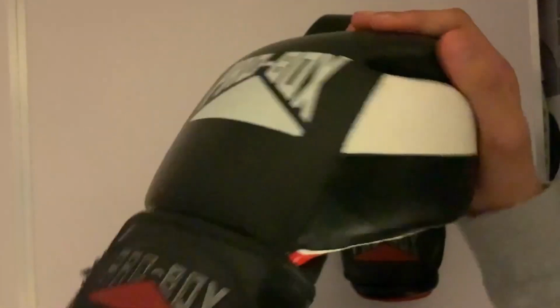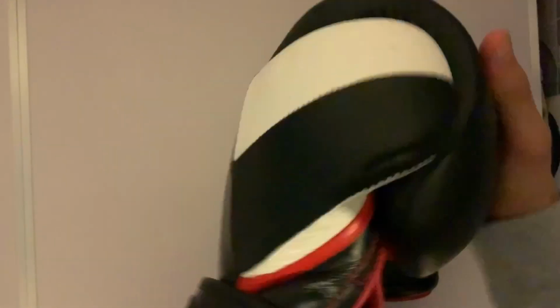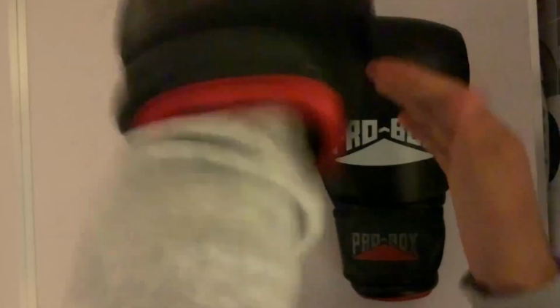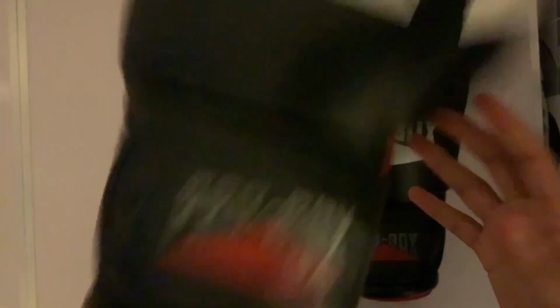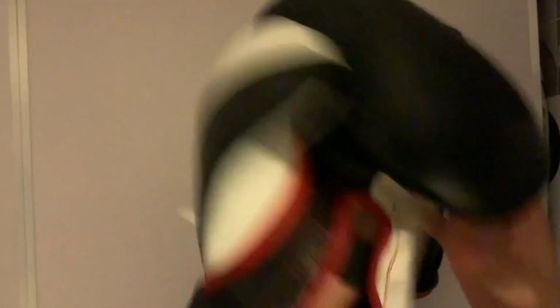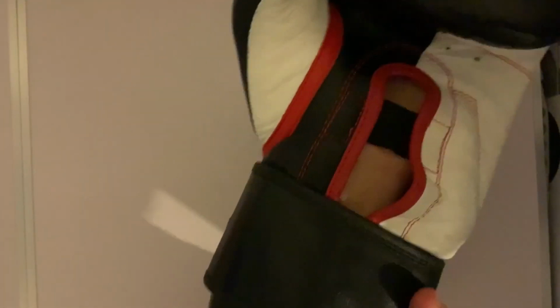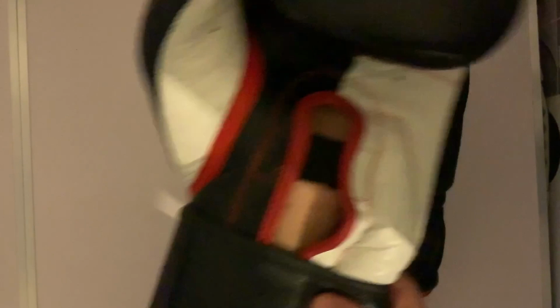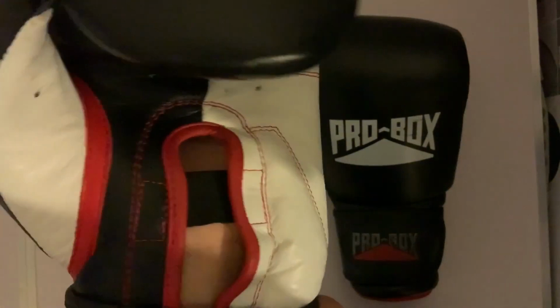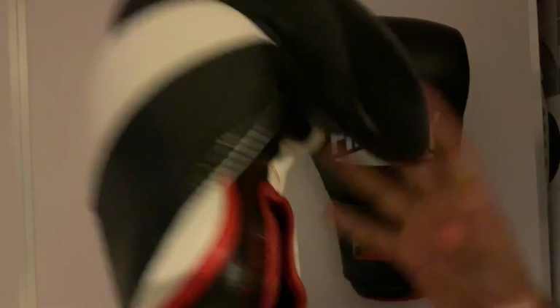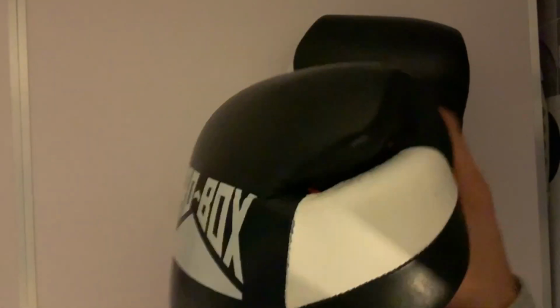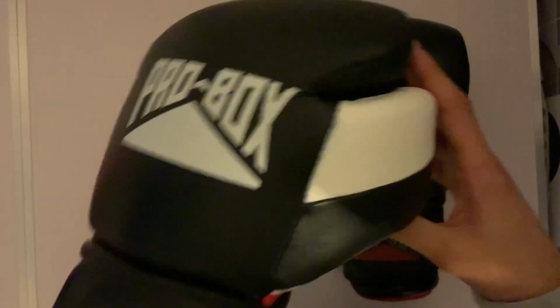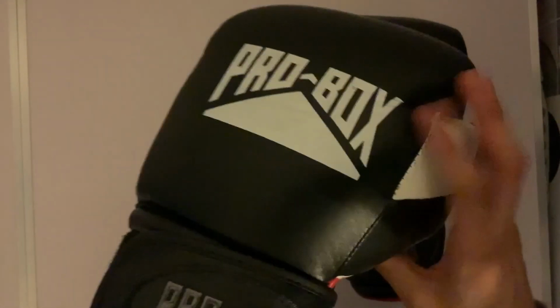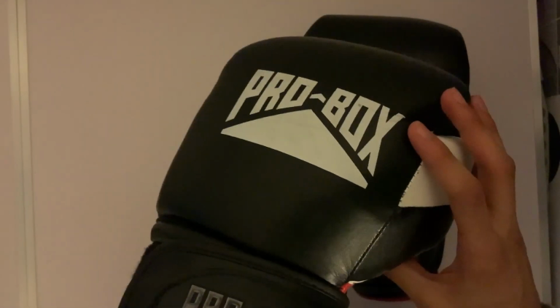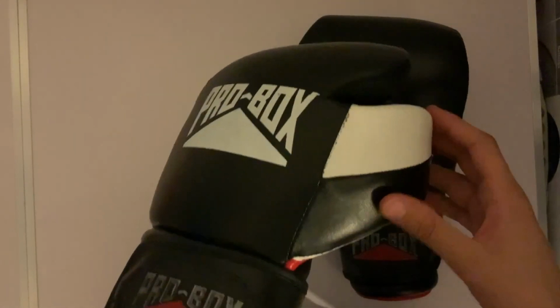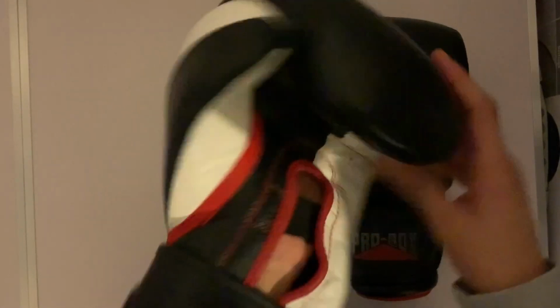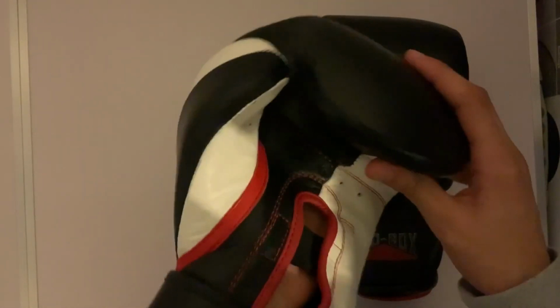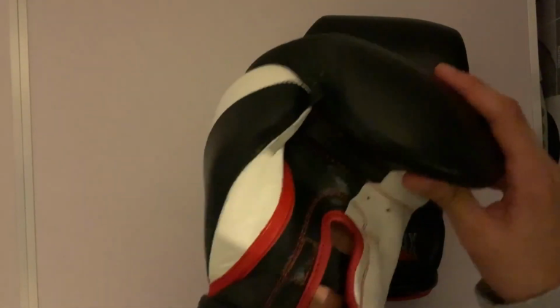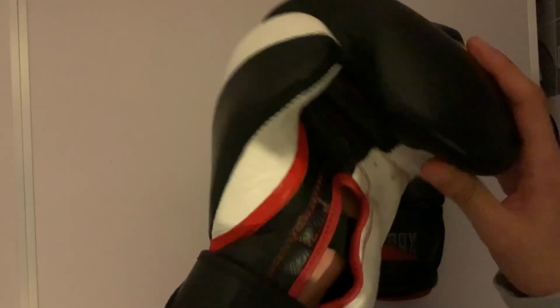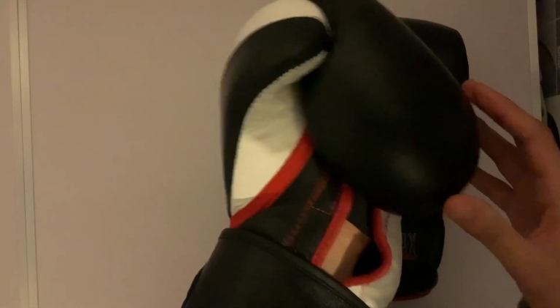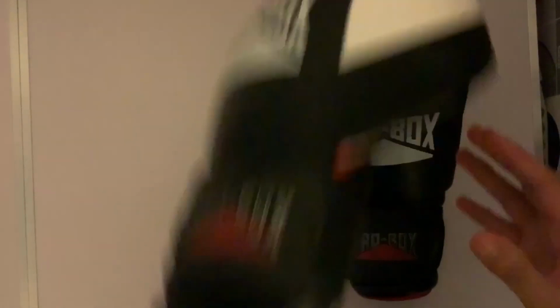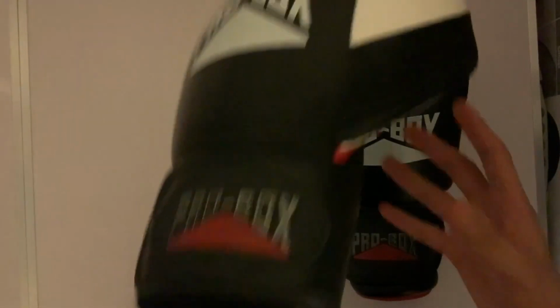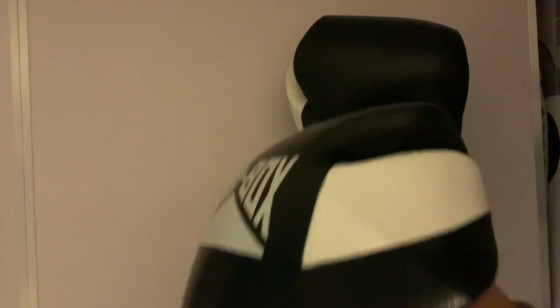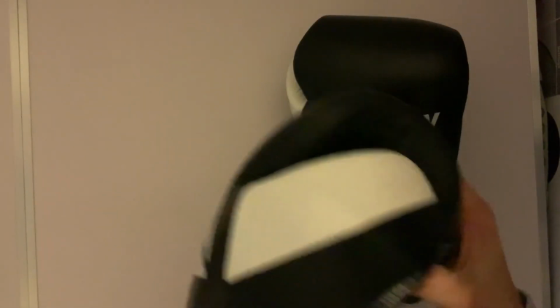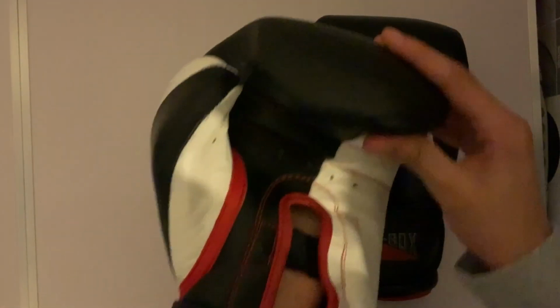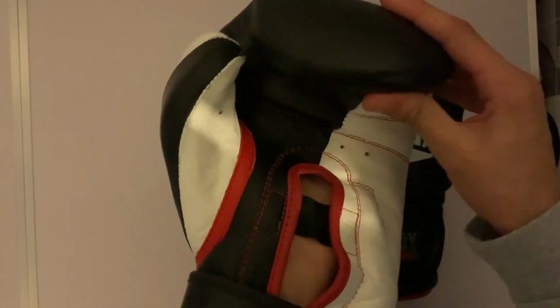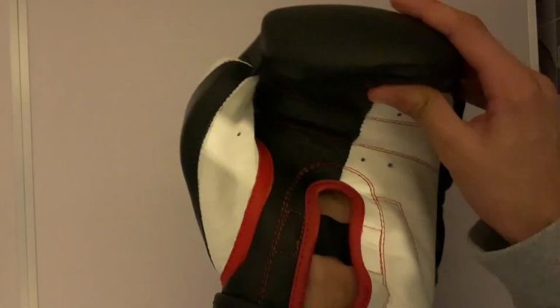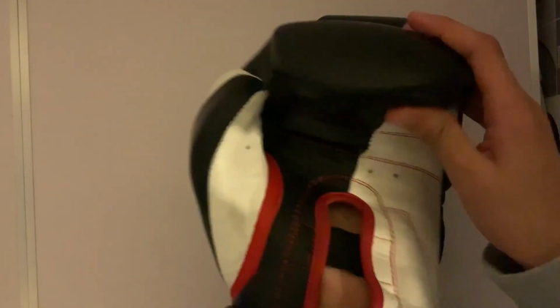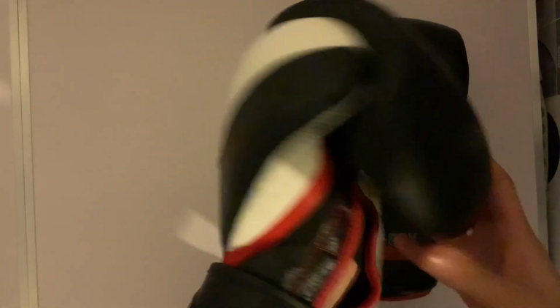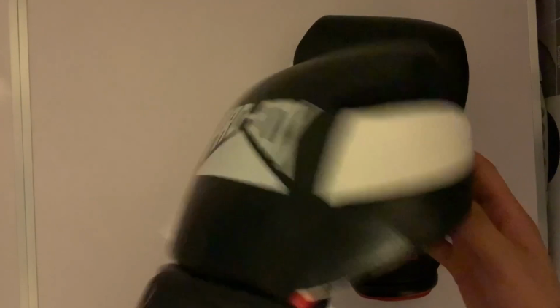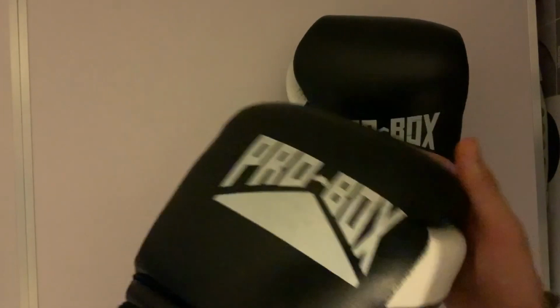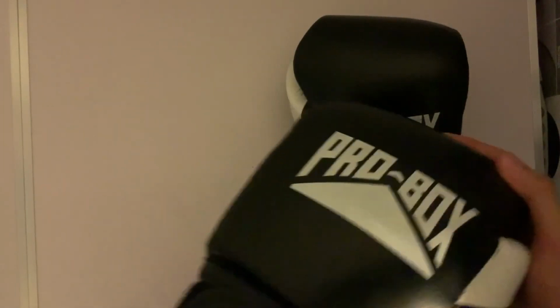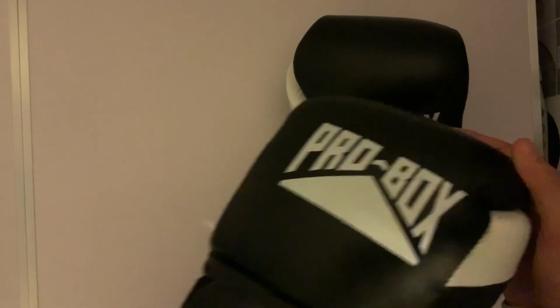Very good — the strap doesn't come off while you're training. I would recommend wearing wraps while you're sparring or doing bag work if you hit hard. I would wear wraps anyway because you might hurt your wrist.